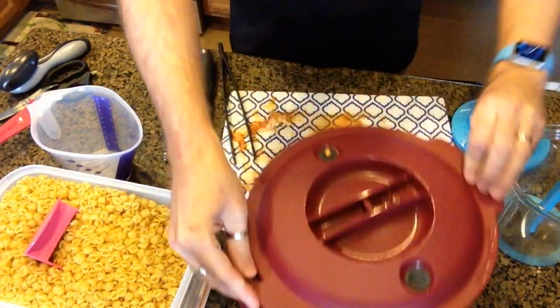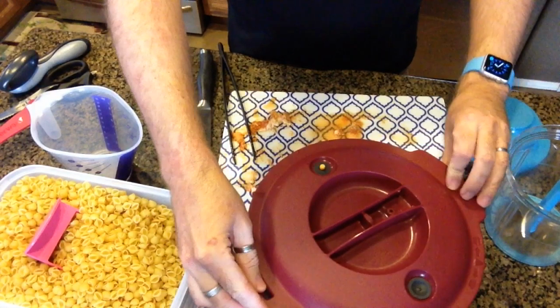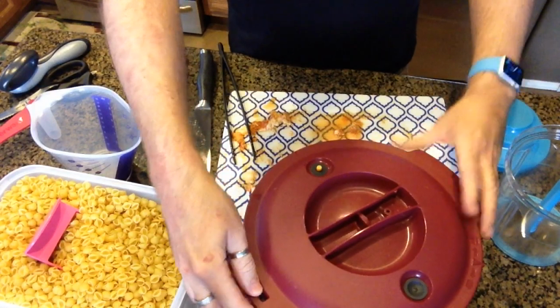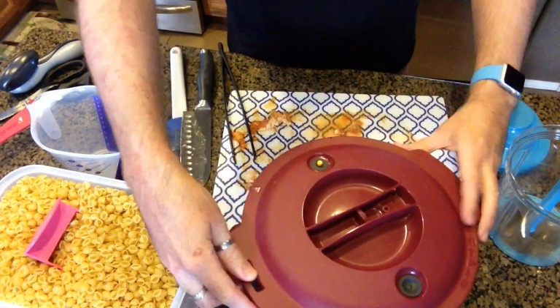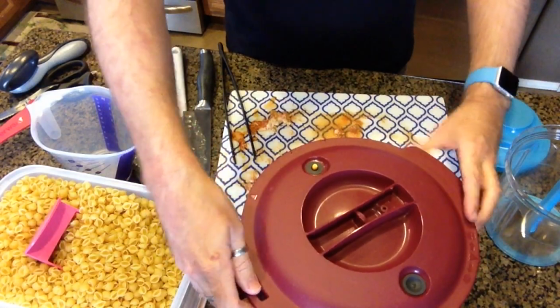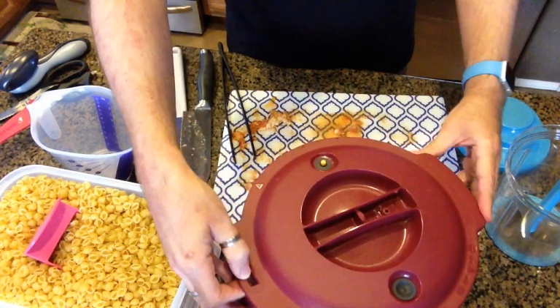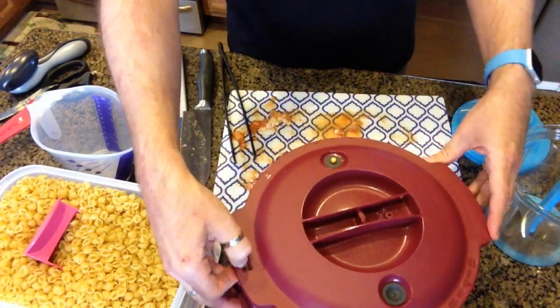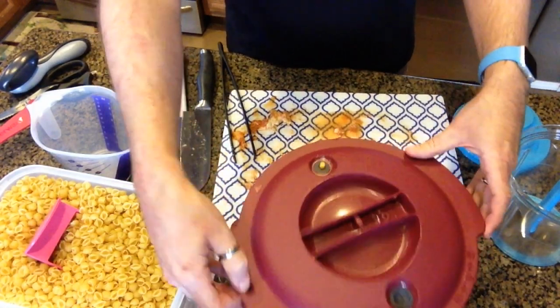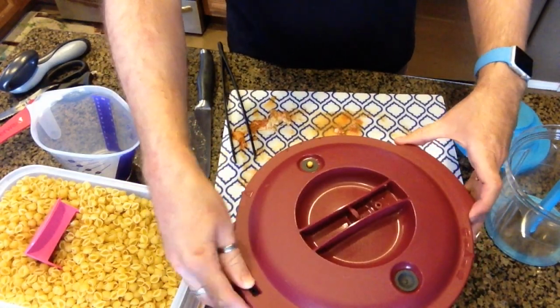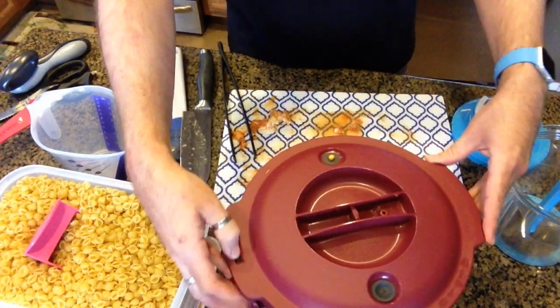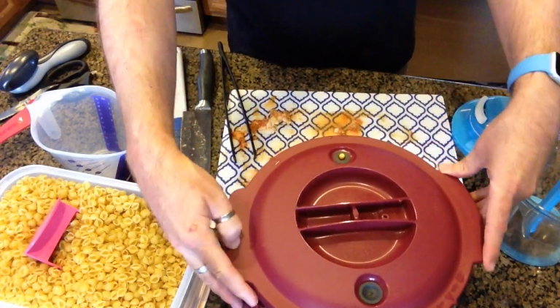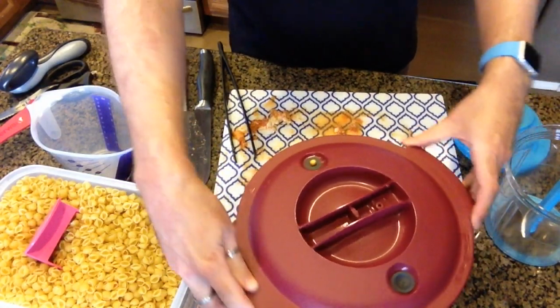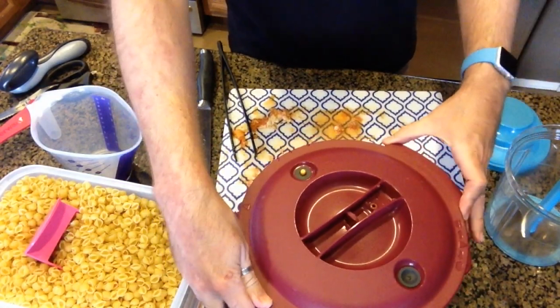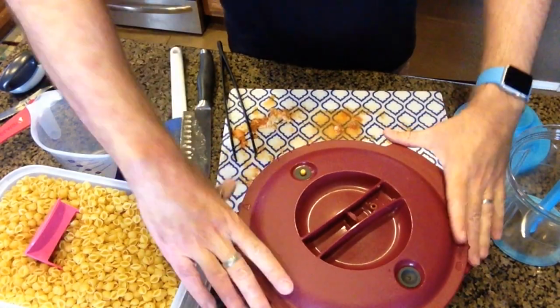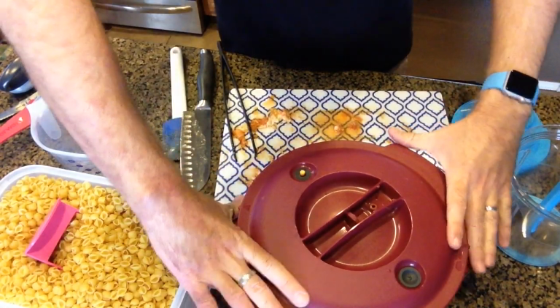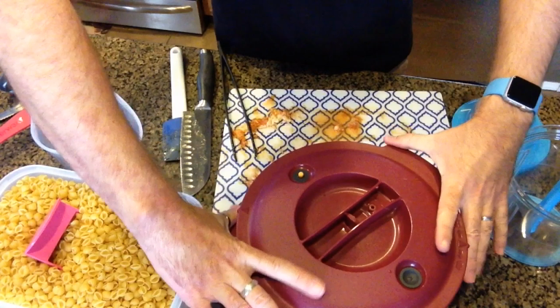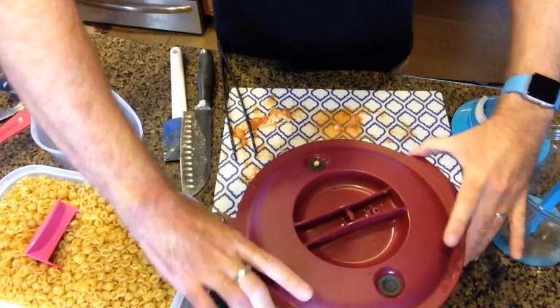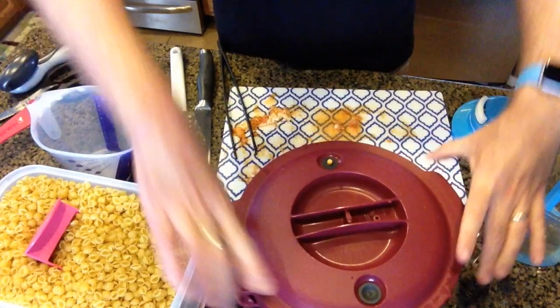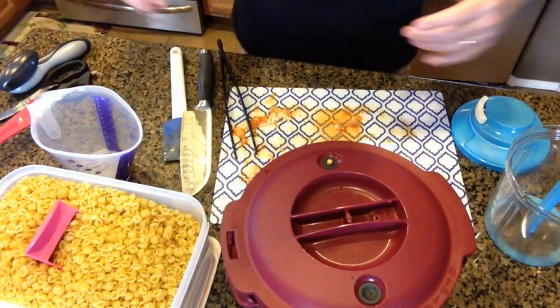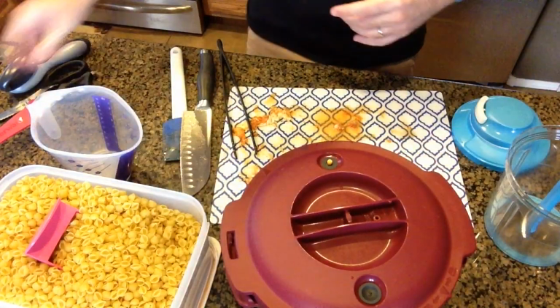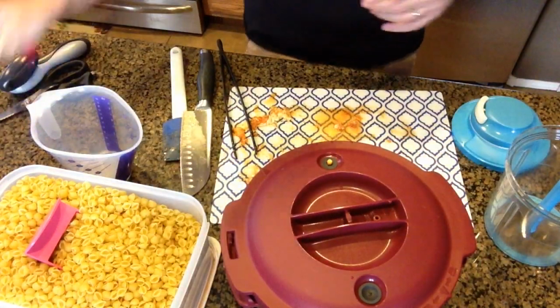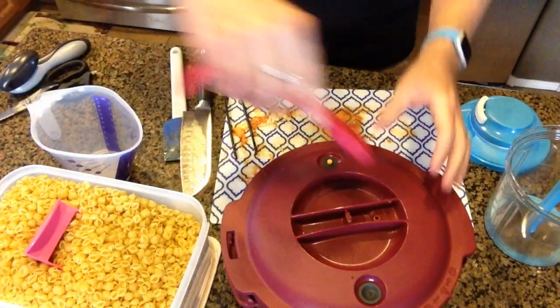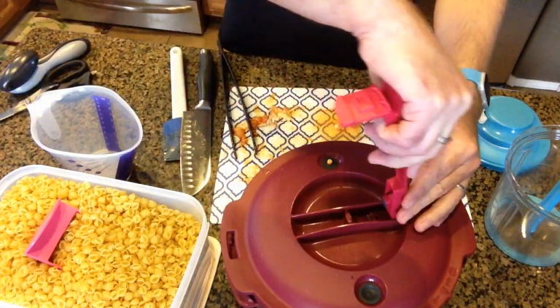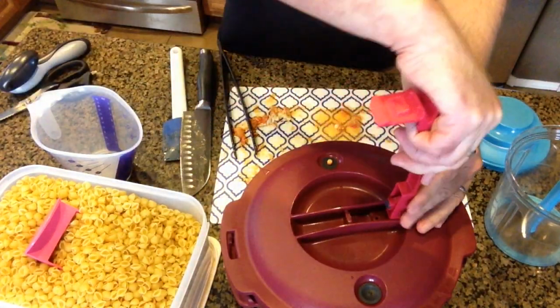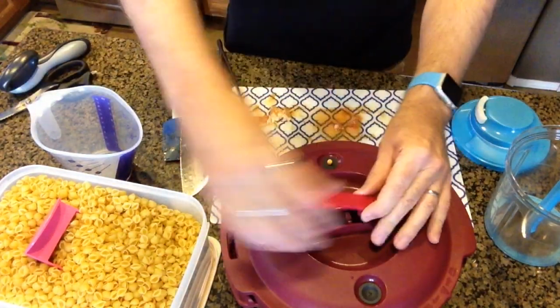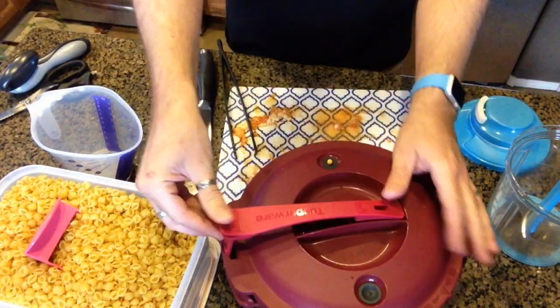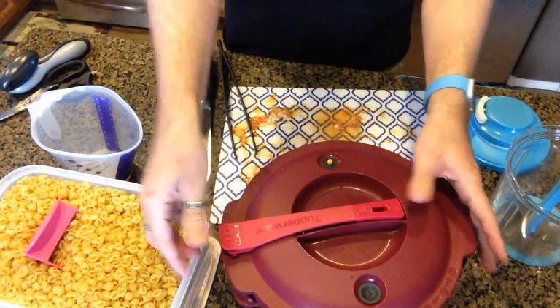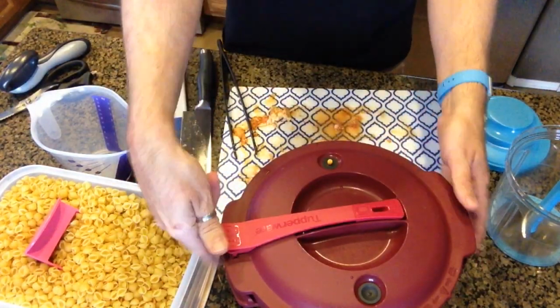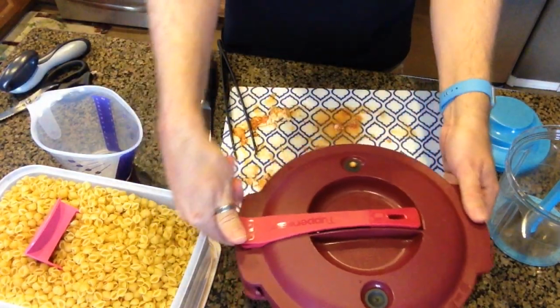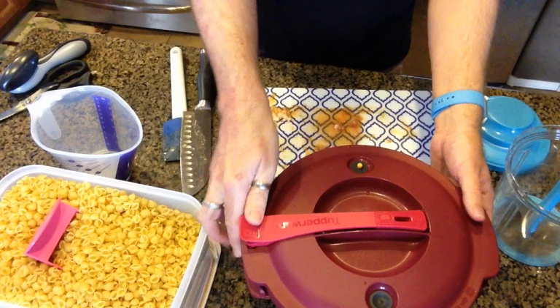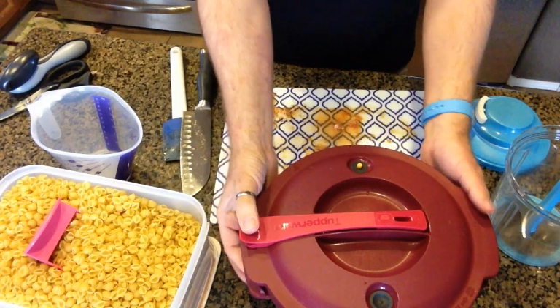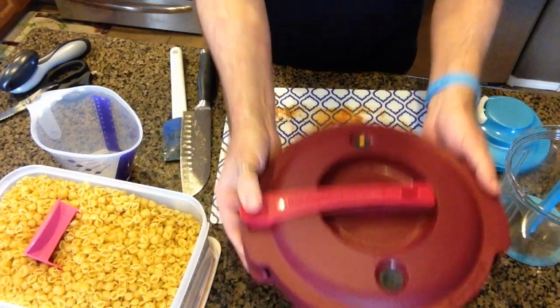I'm going to put the lid back on along with the locking mechanism, and put this in for another 10 minutes.